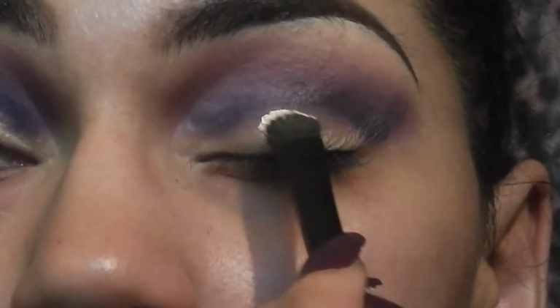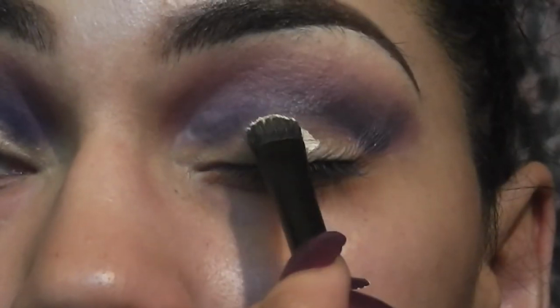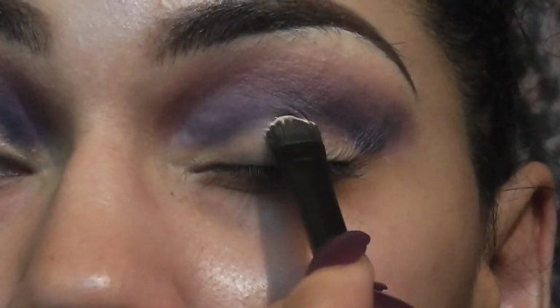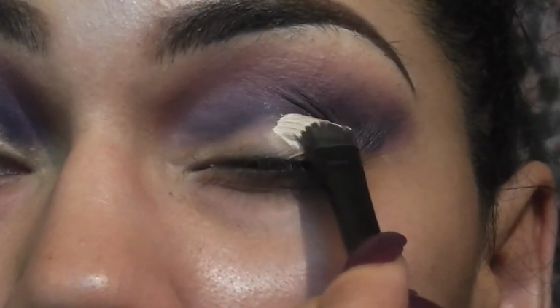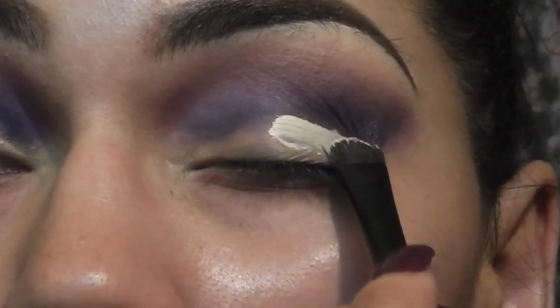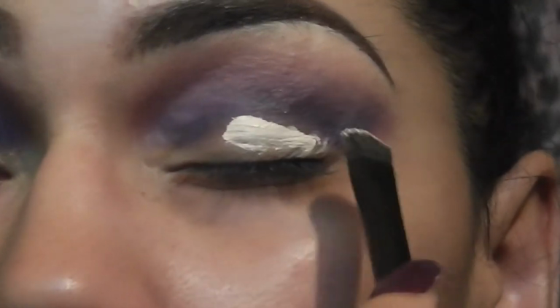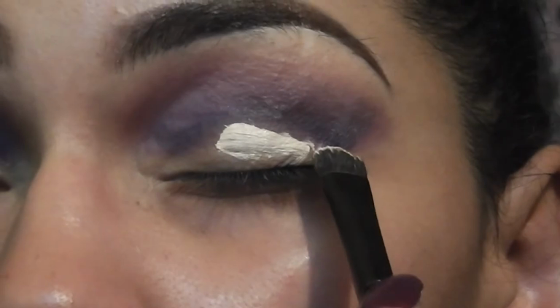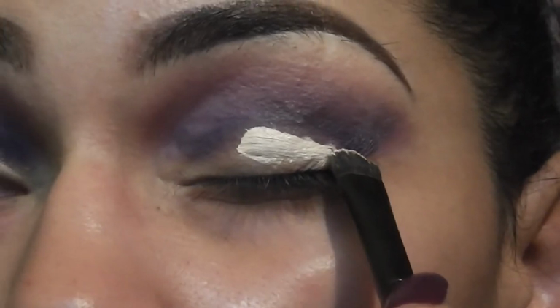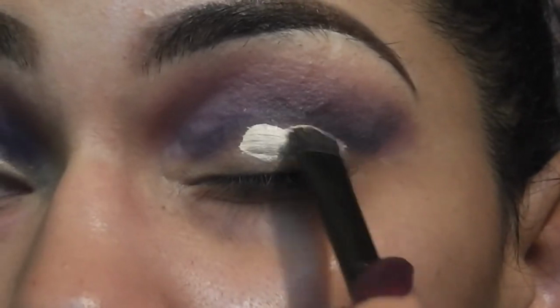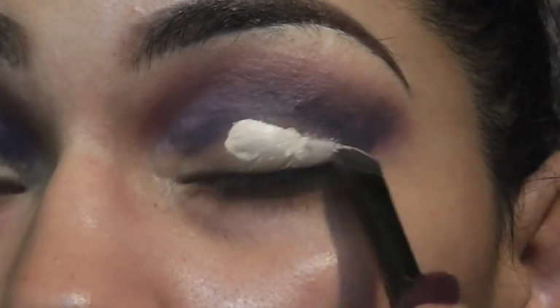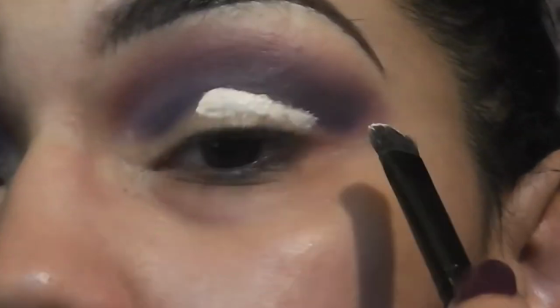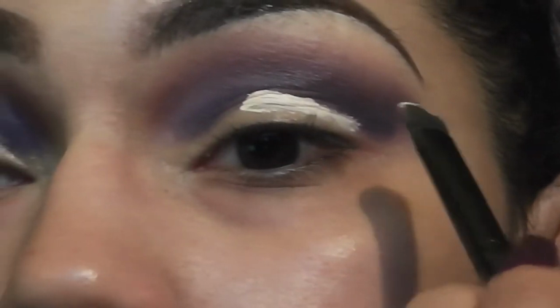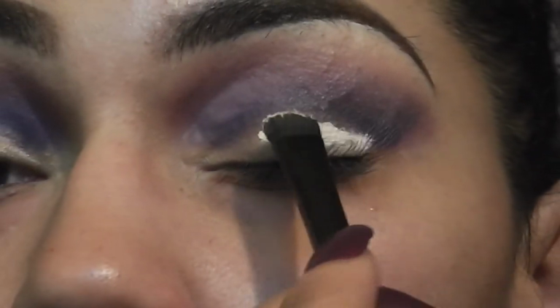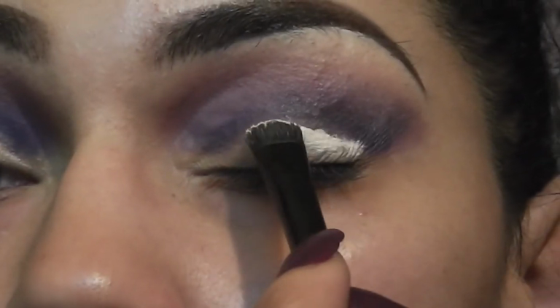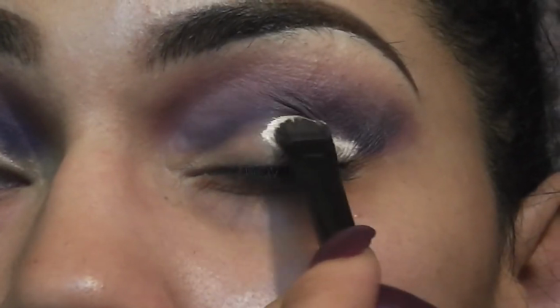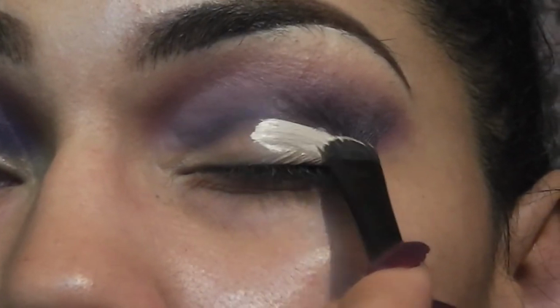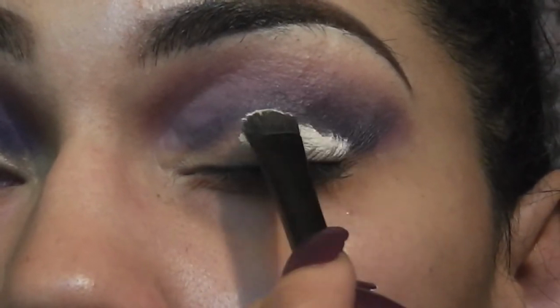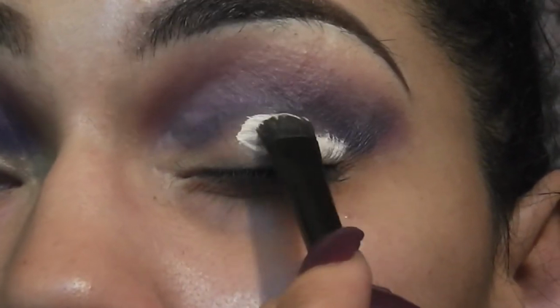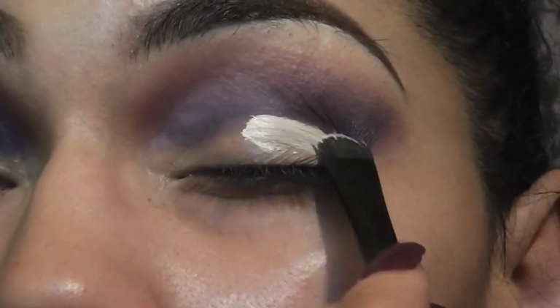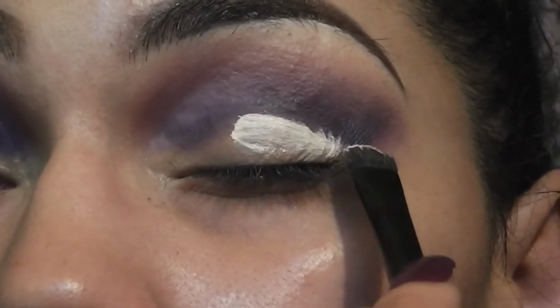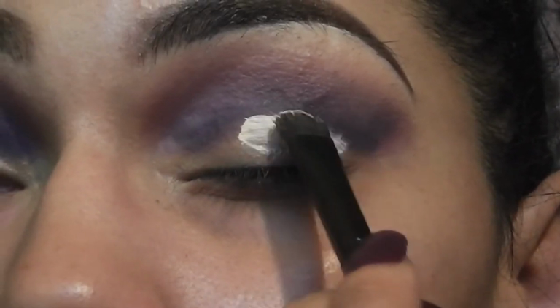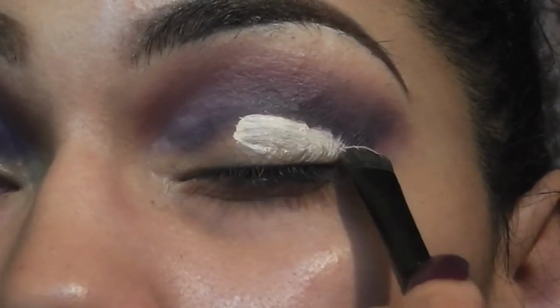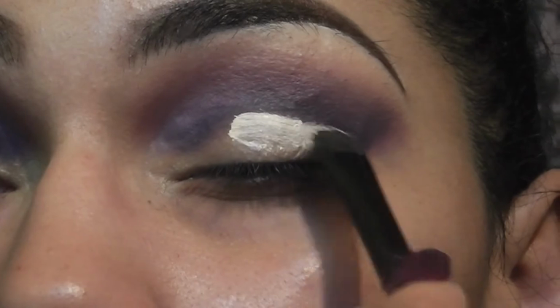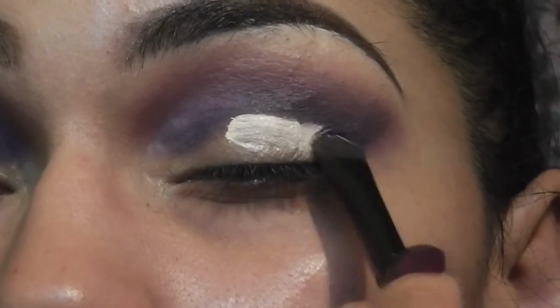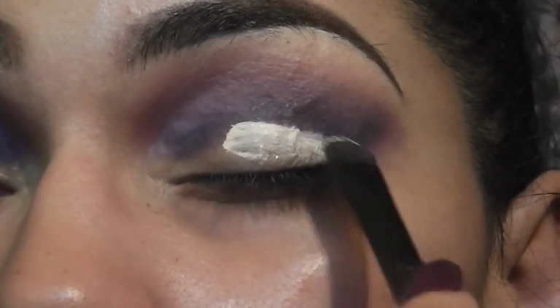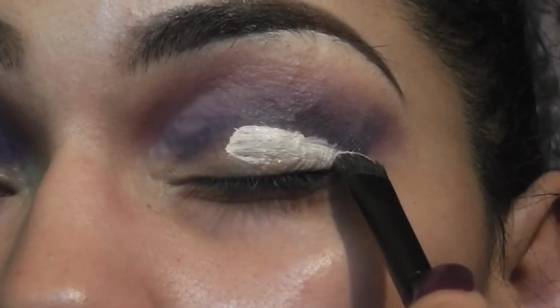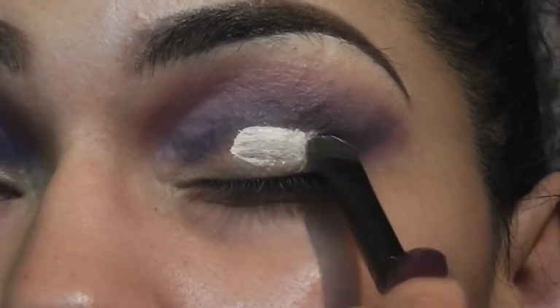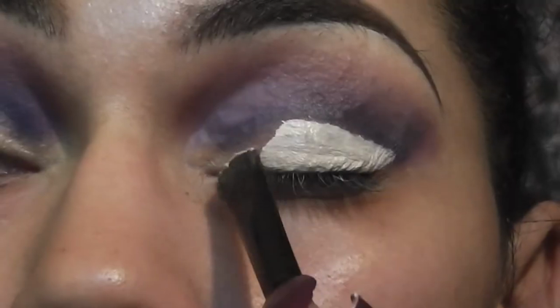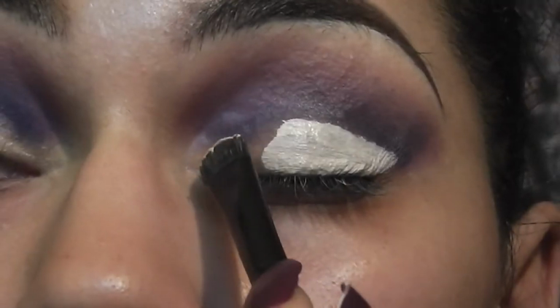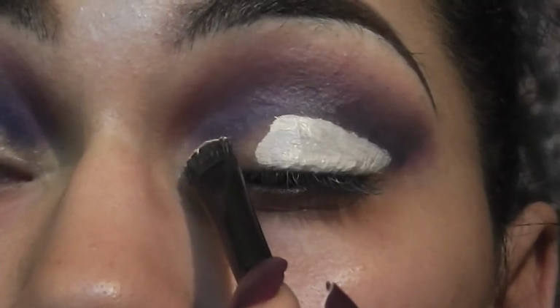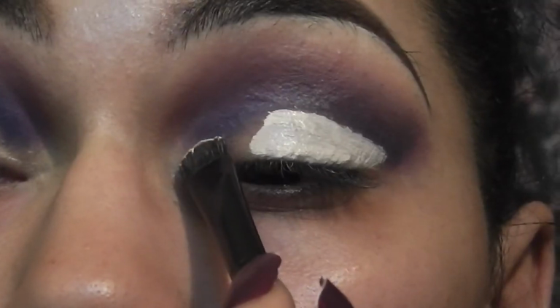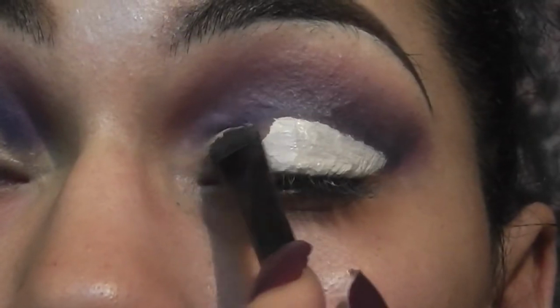Now we're going to take a white concealer and carve out the shape of our cut crease. I'm keeping the cut crease in my natural crease line rather than bringing it up and making it even more dramatic.